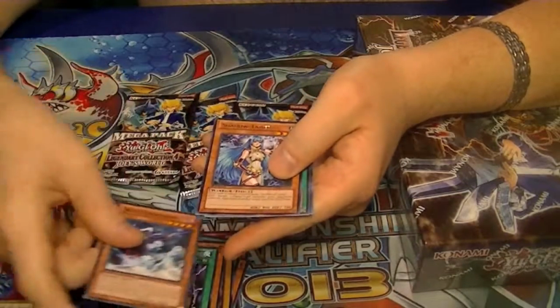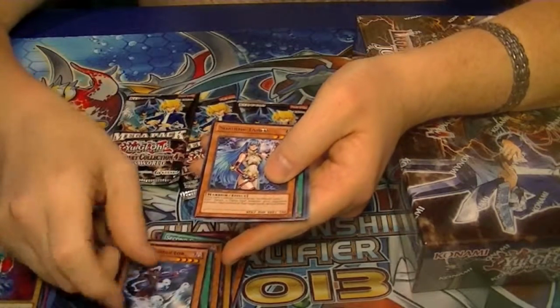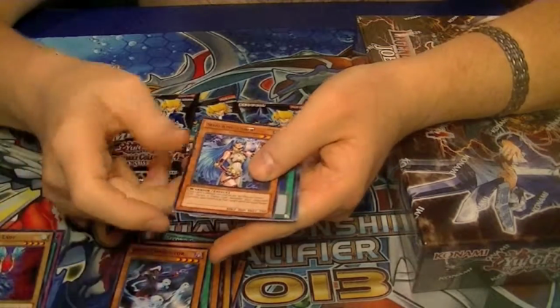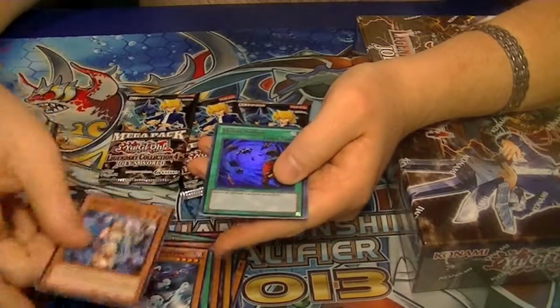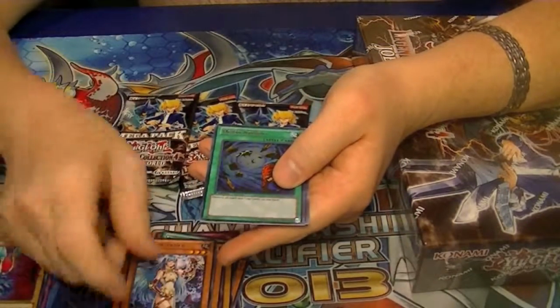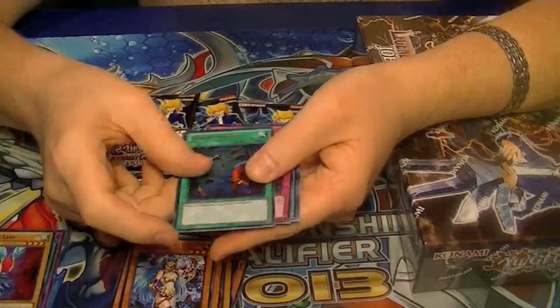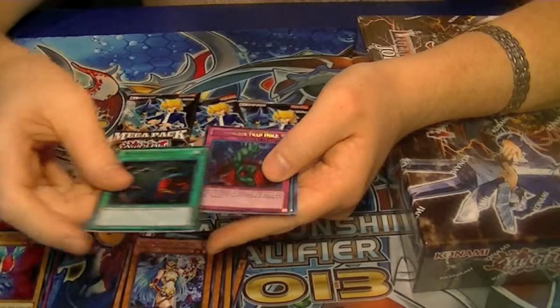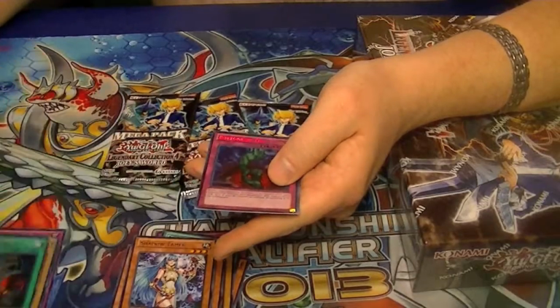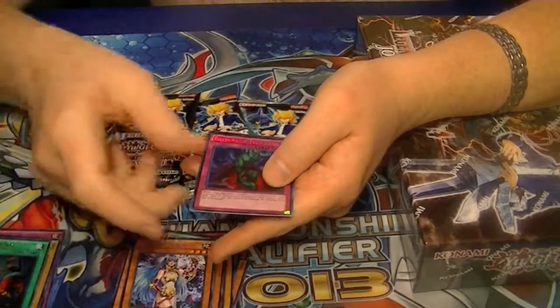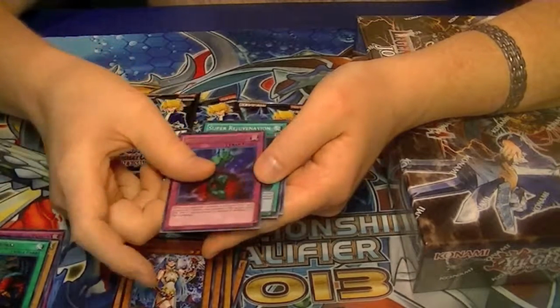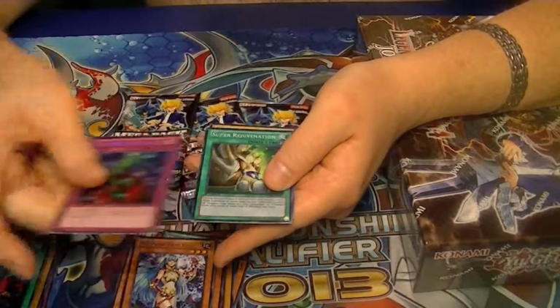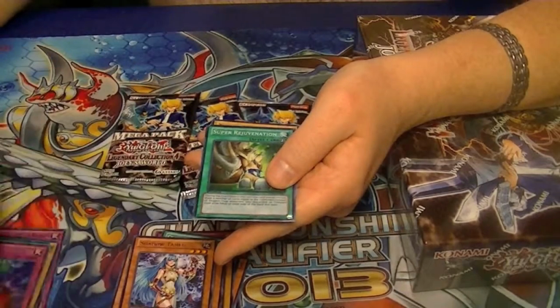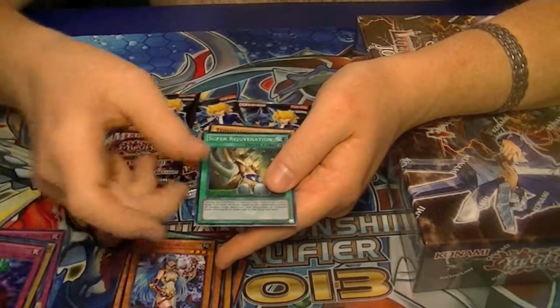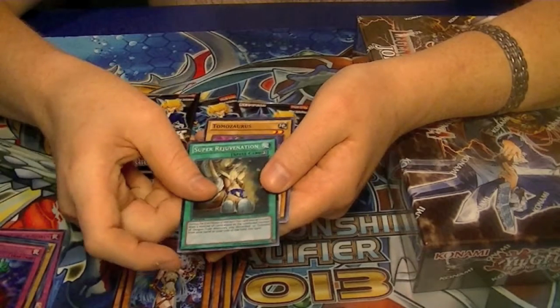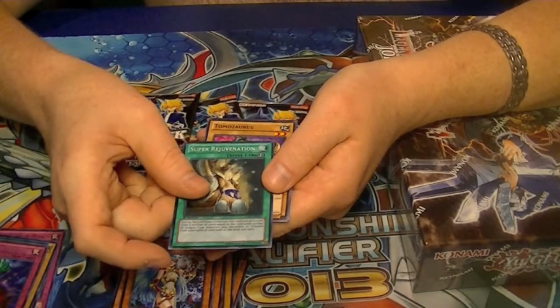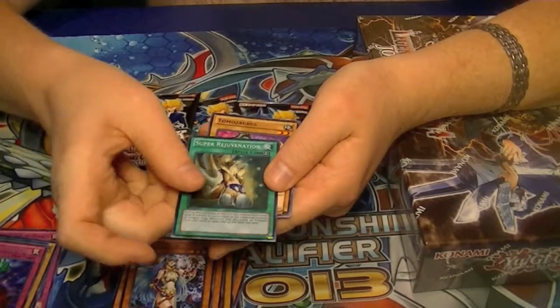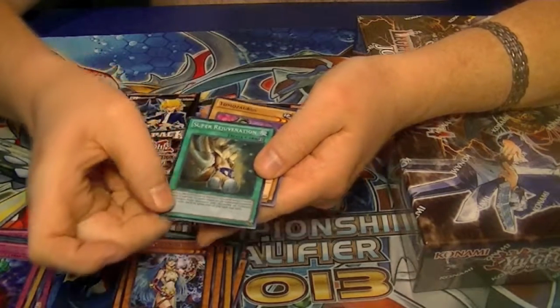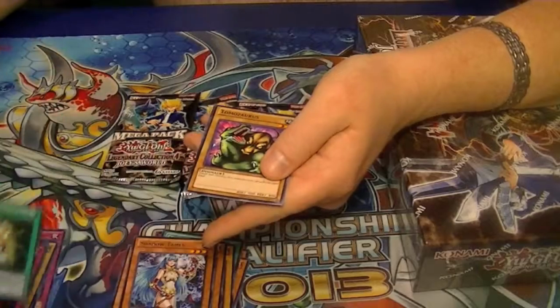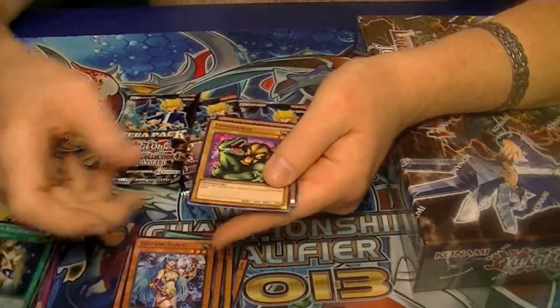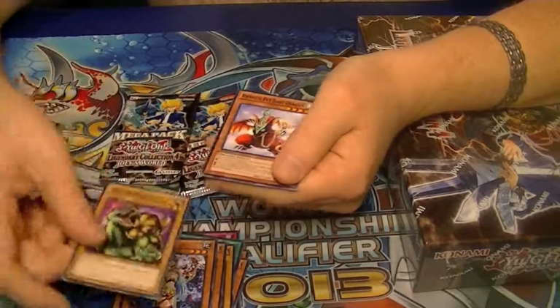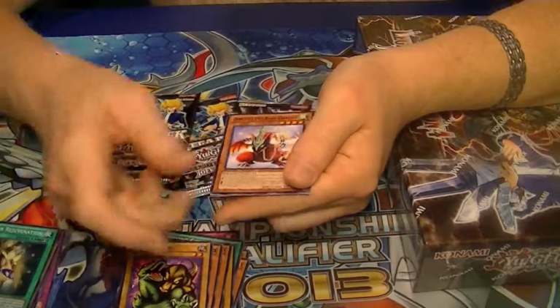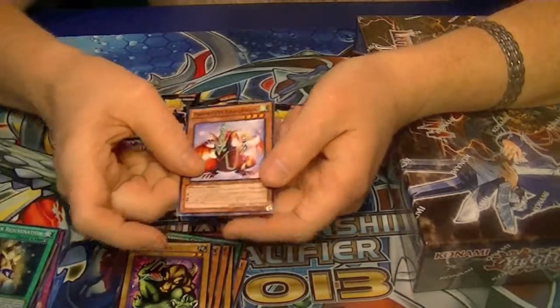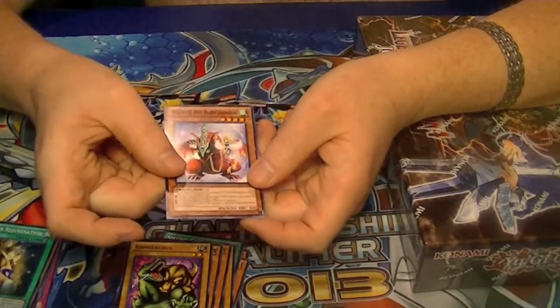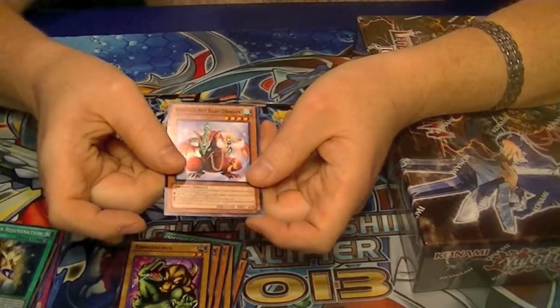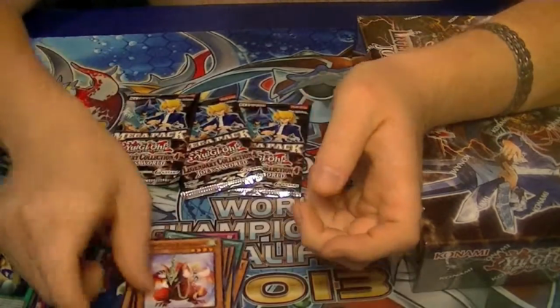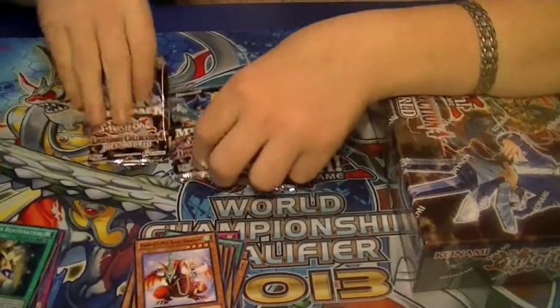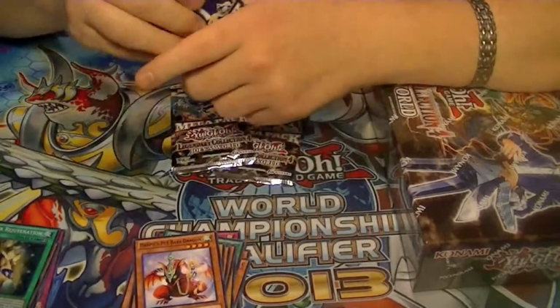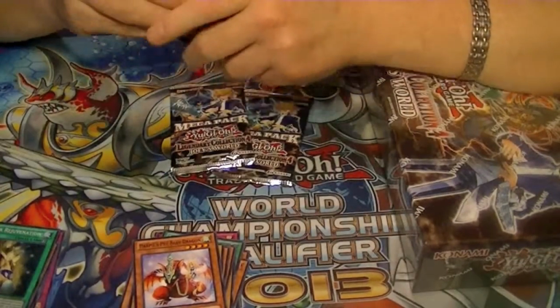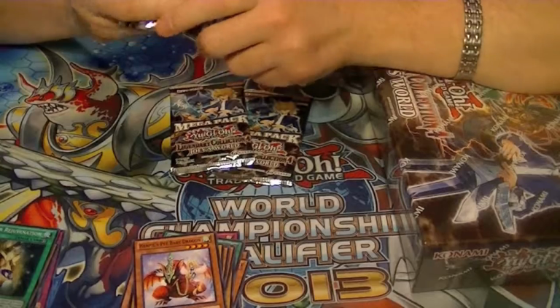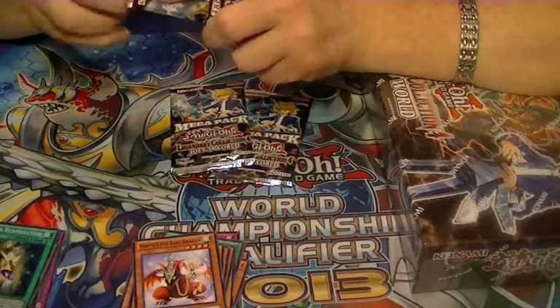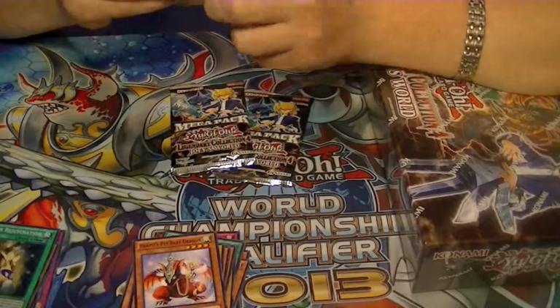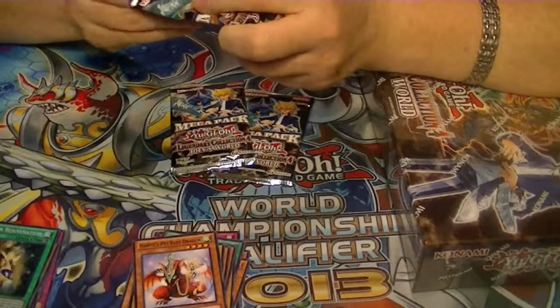Got a Rare Shadow Tamer, Ultra Heavy Storm, Secret Bottomless Trap Hole, and Super Super Rejuvenation — and a Harpy's Pet Baby Dragon. It was noteworthy.